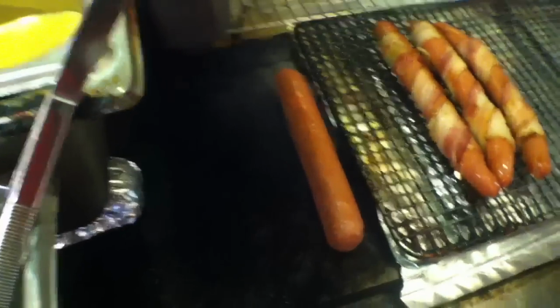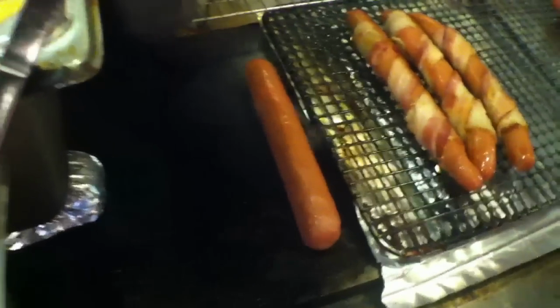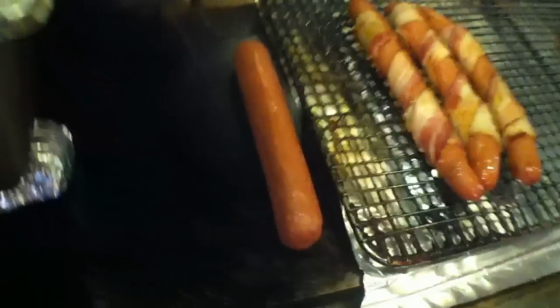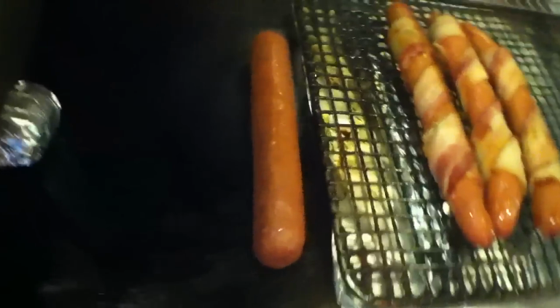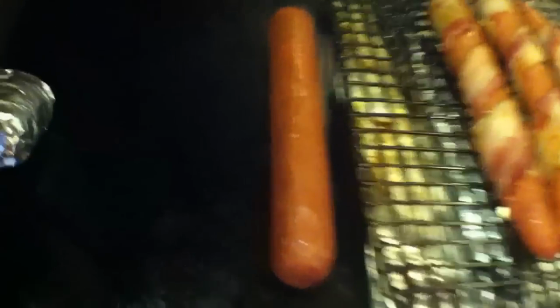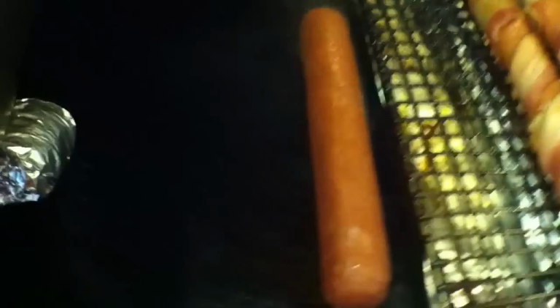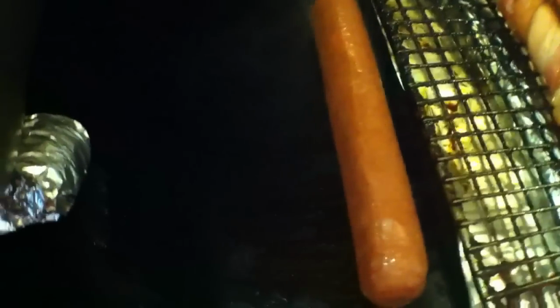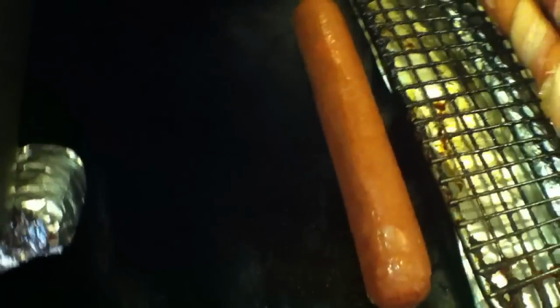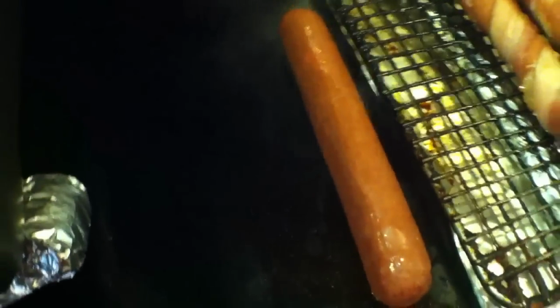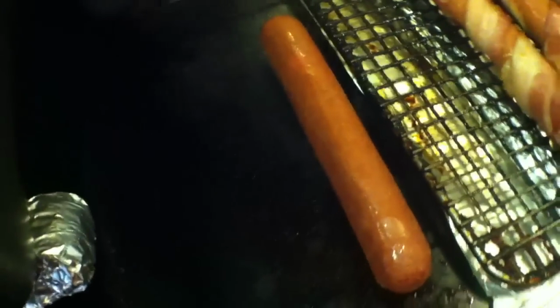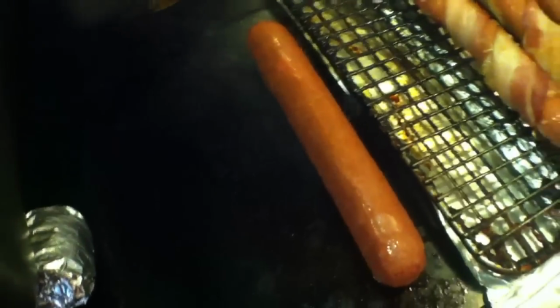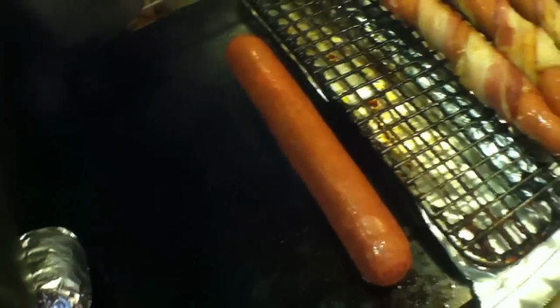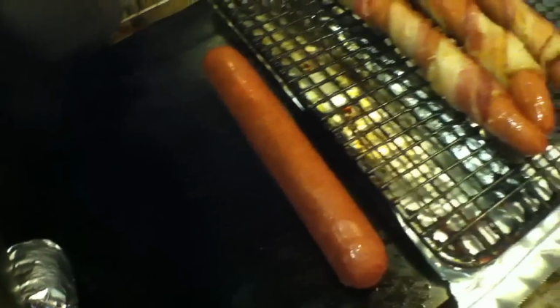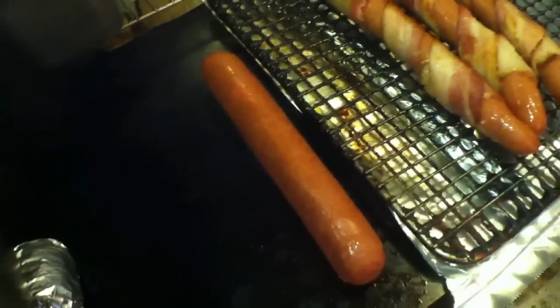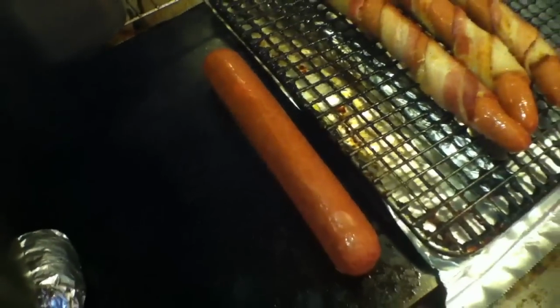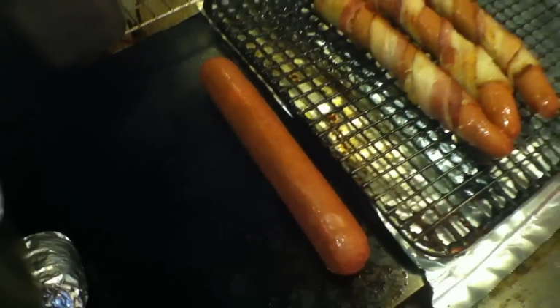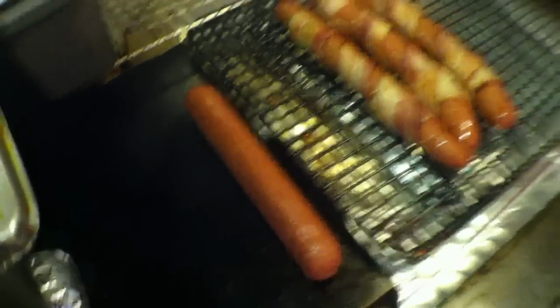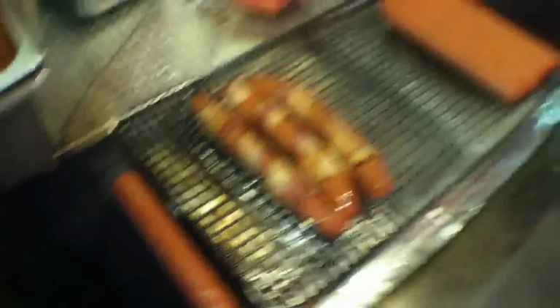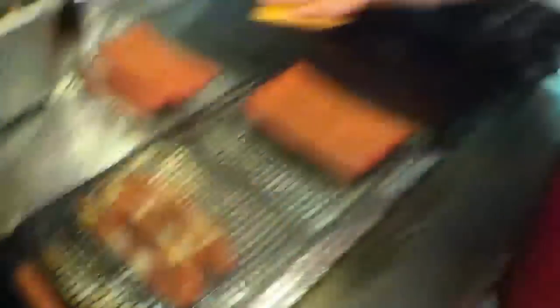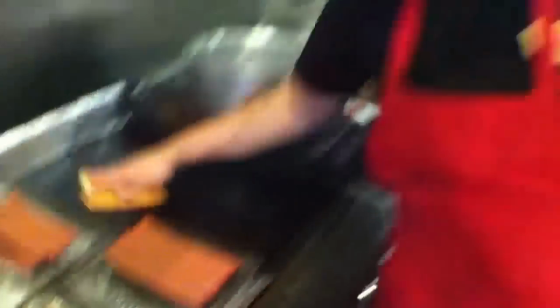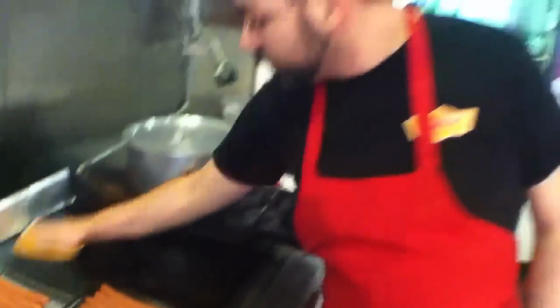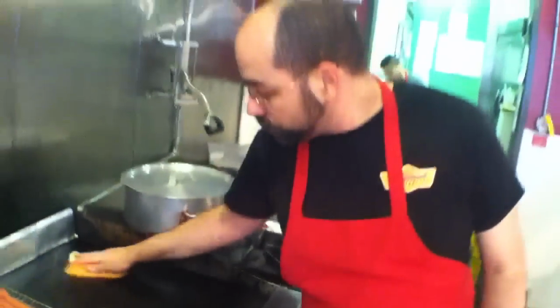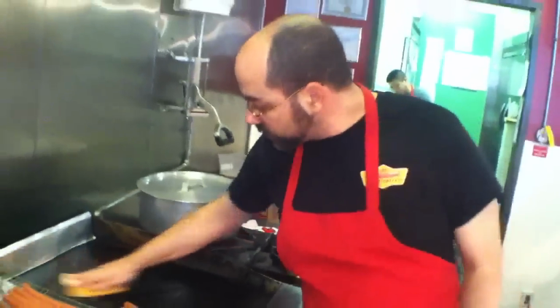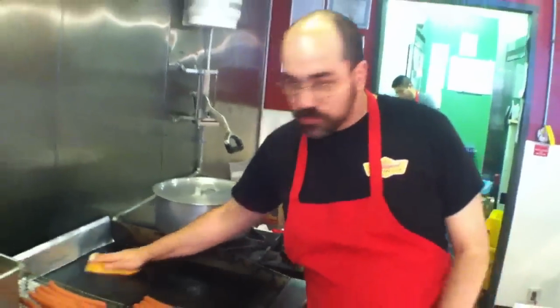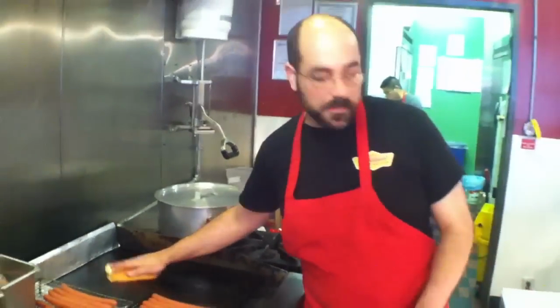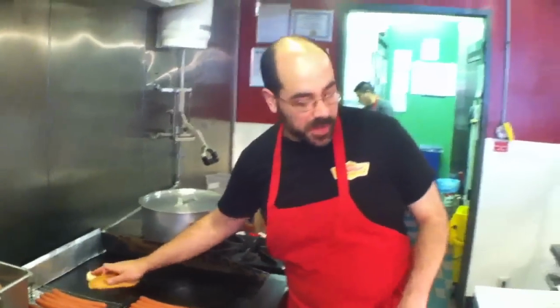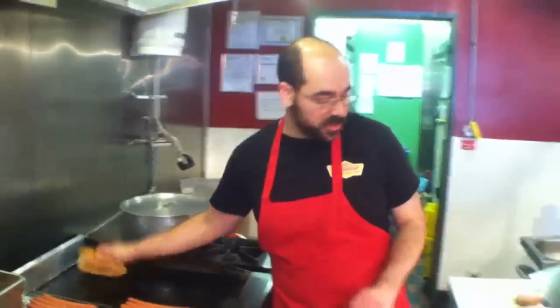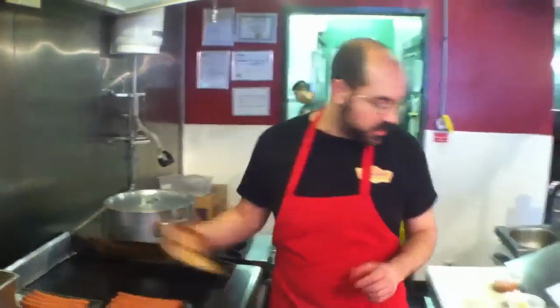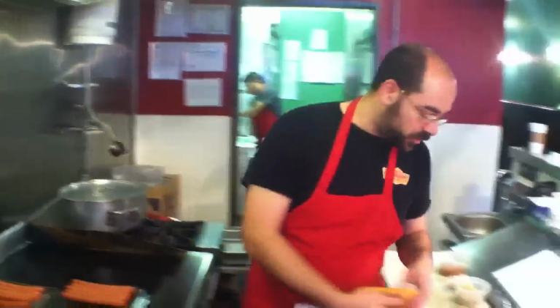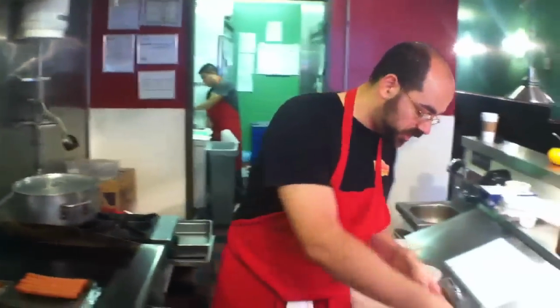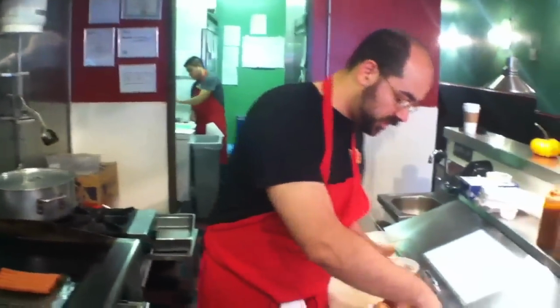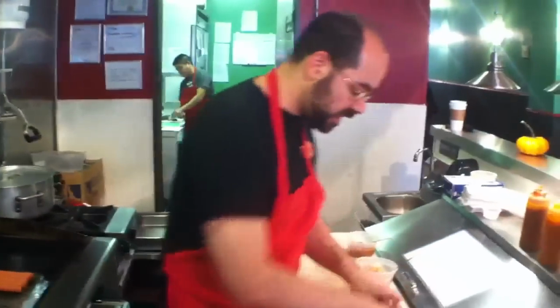It's a mix of pork, beef, and reindeer meat from Alaska. So while that's cooking up, I'm going to toast up our fresh baked brioche bun, and we're going to show you how we put this dog together.